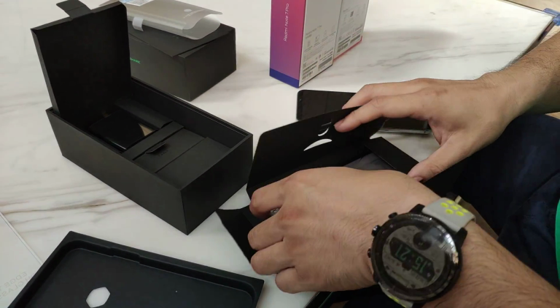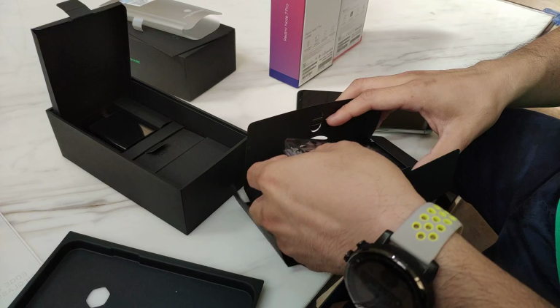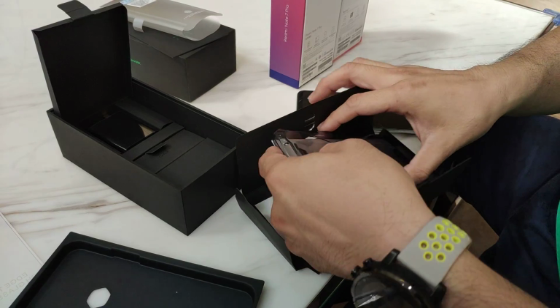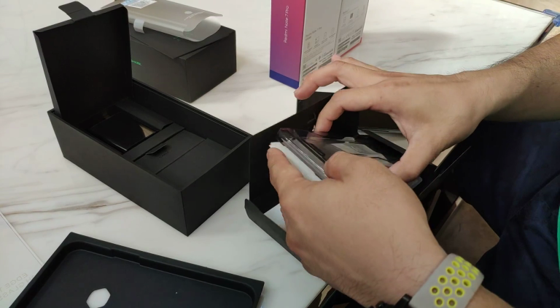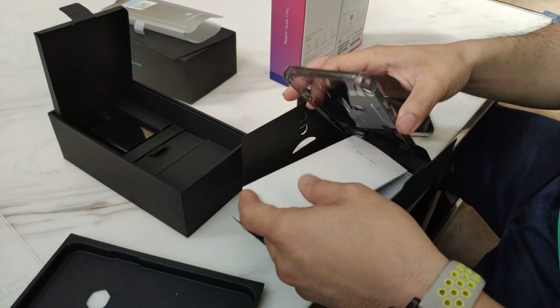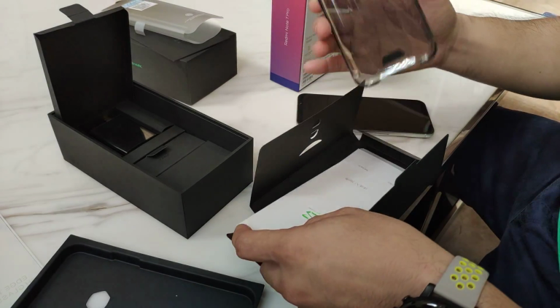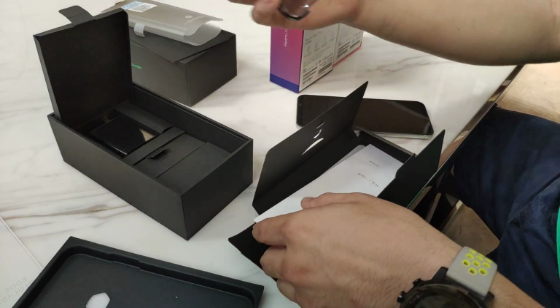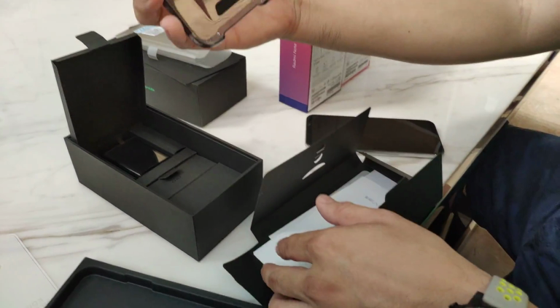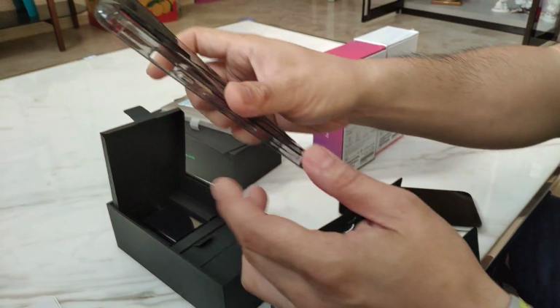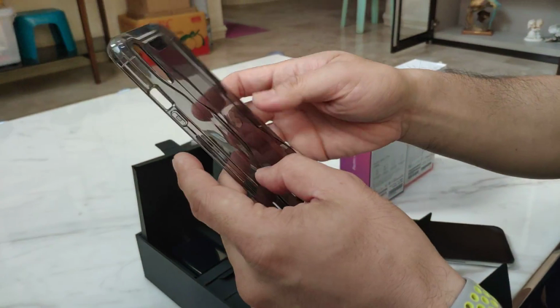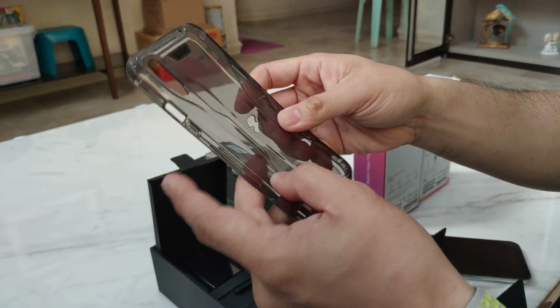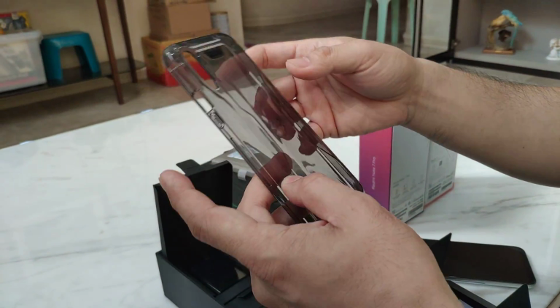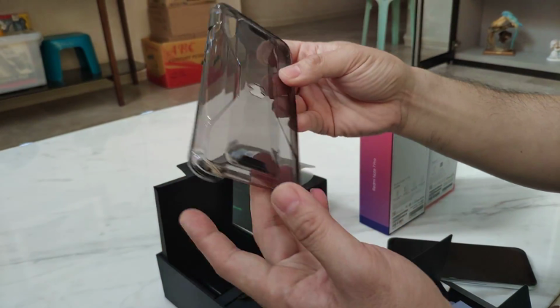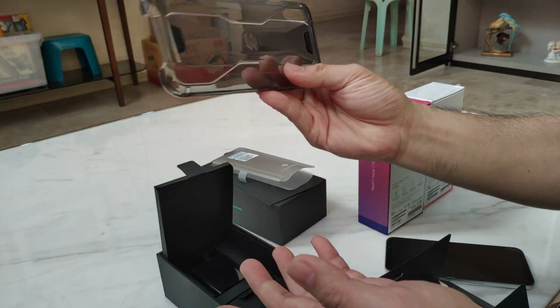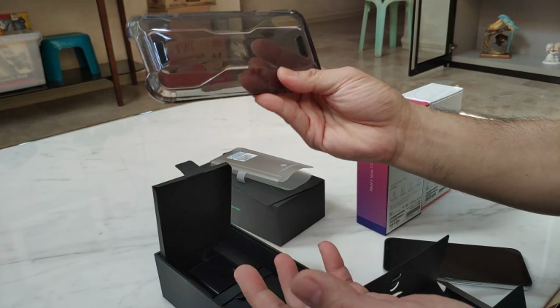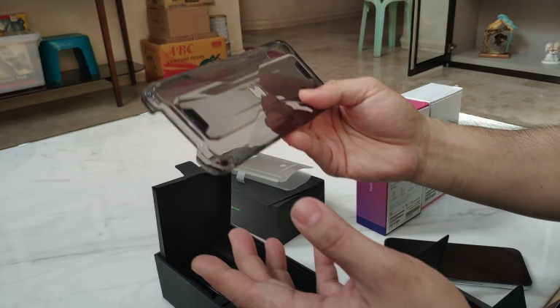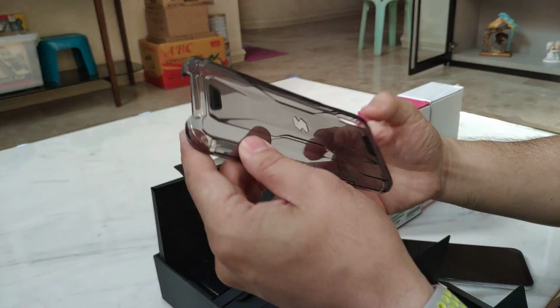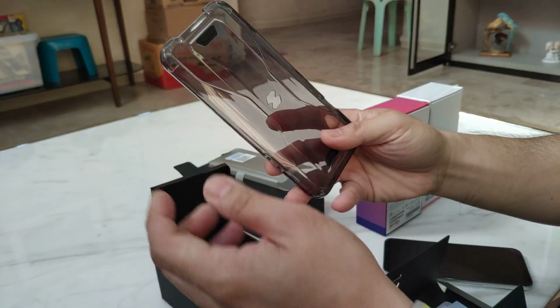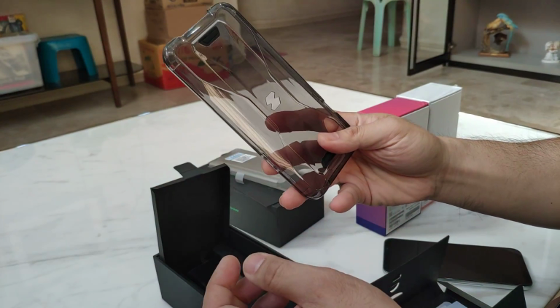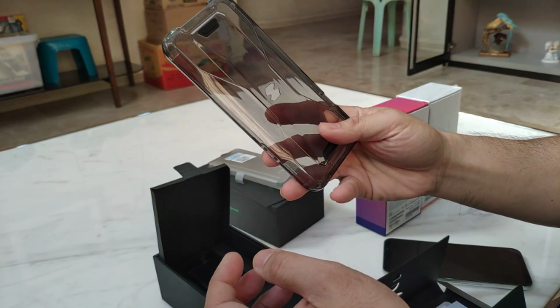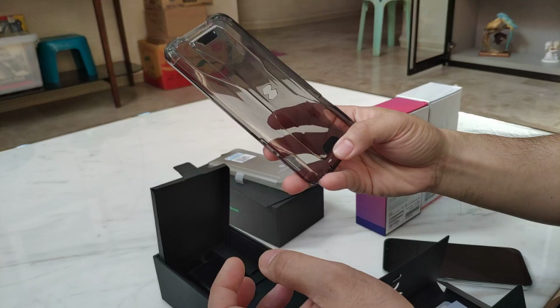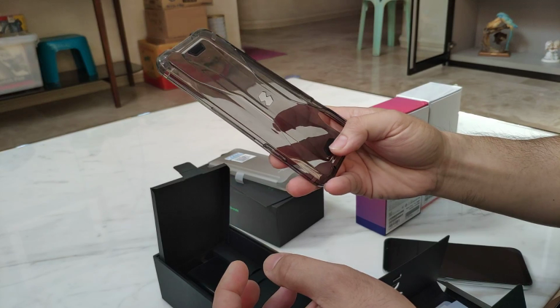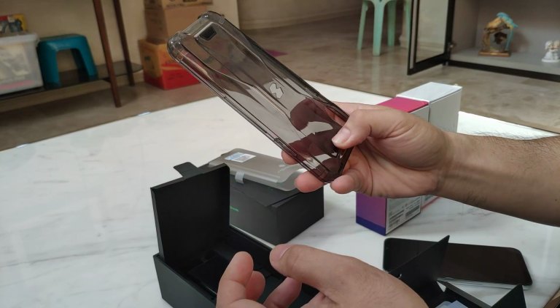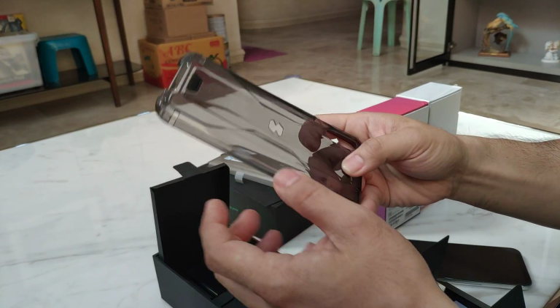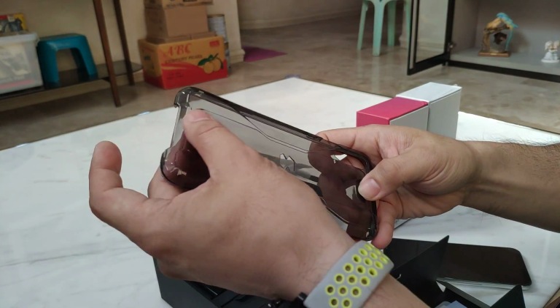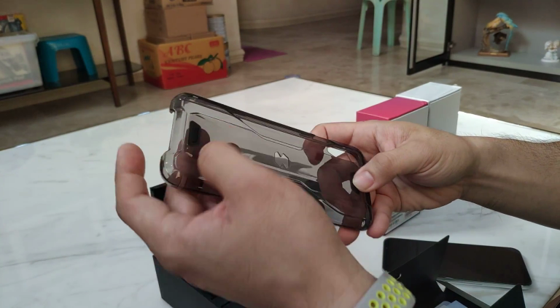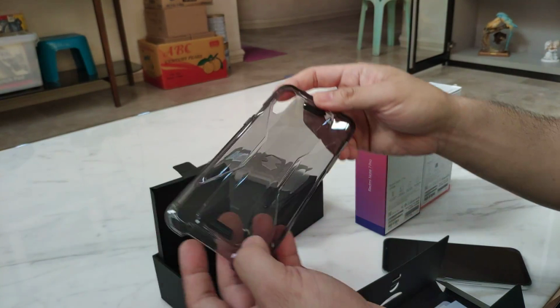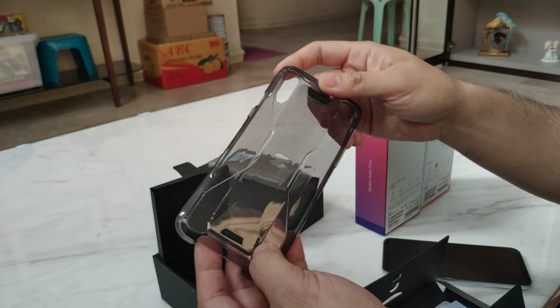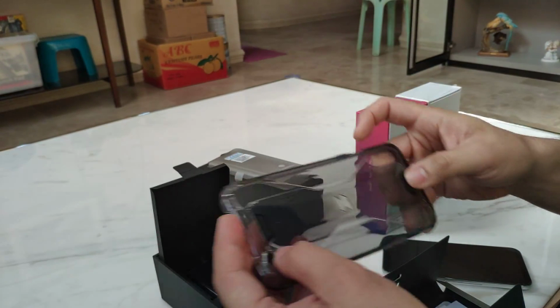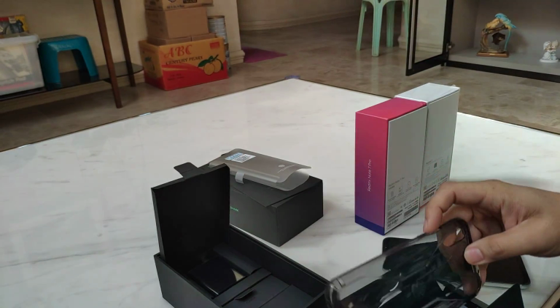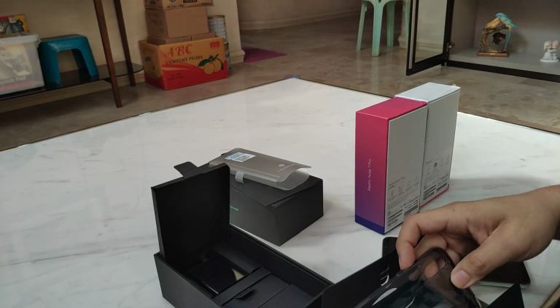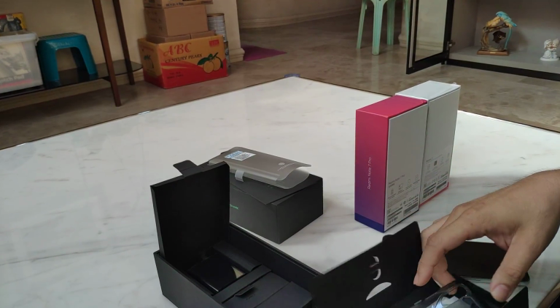This one is looking so brilliant — it's a jelly case, but yeah, looks good. Looks sturdy and I like it.